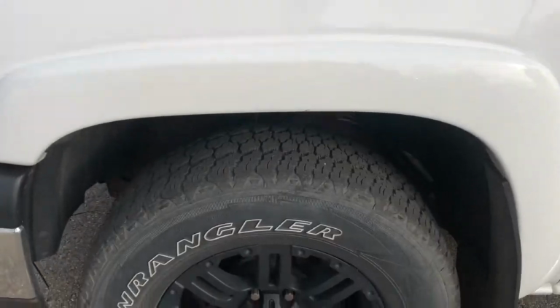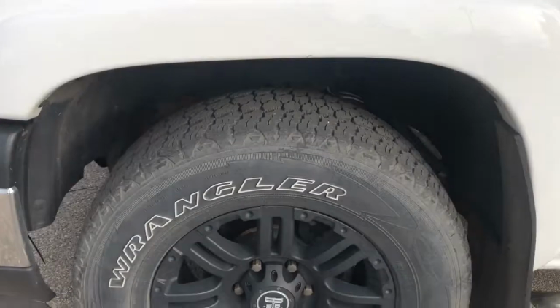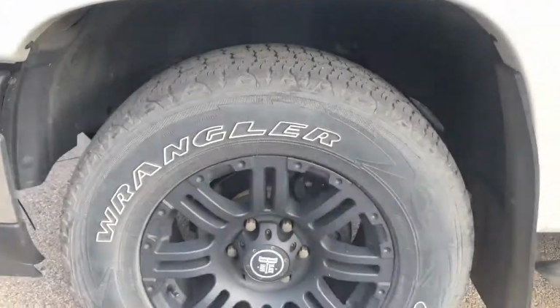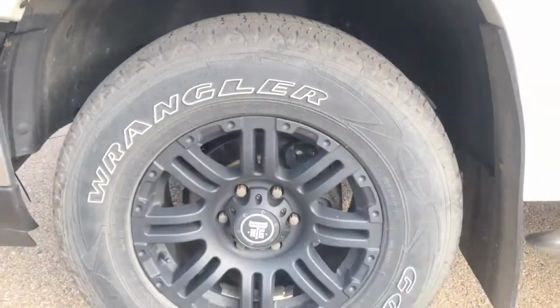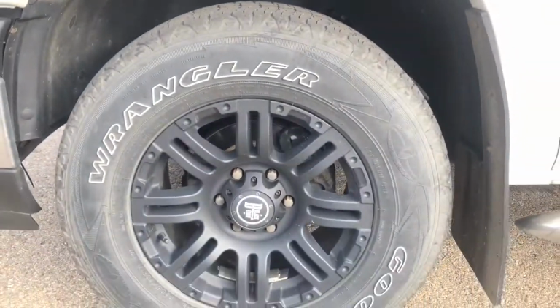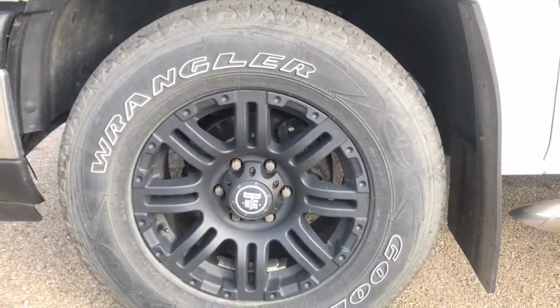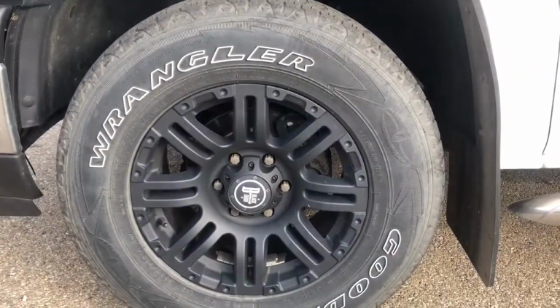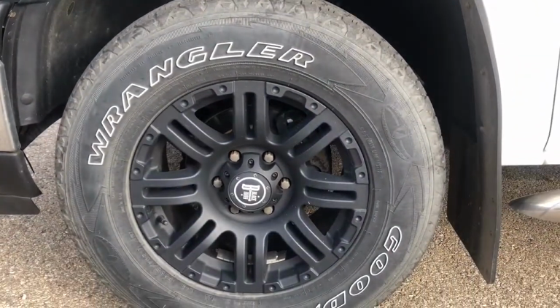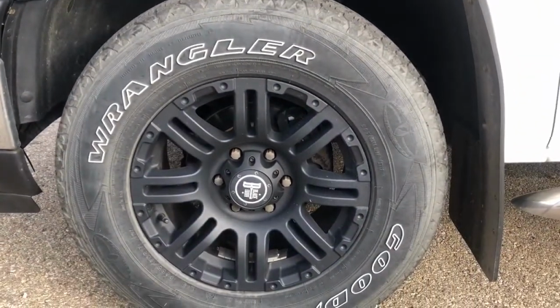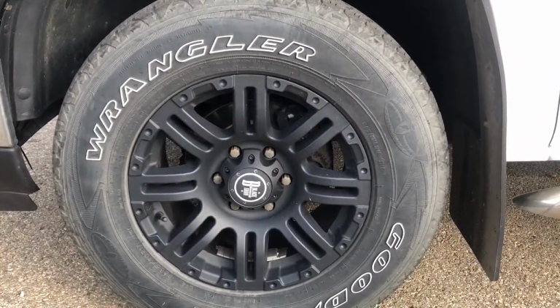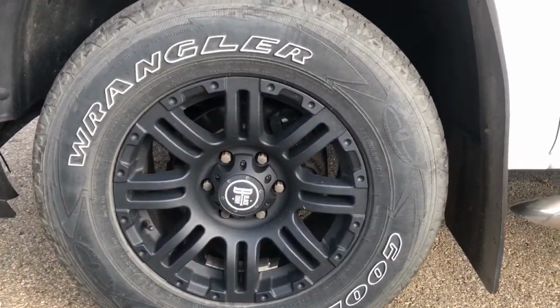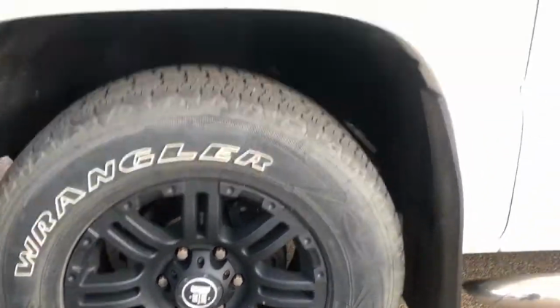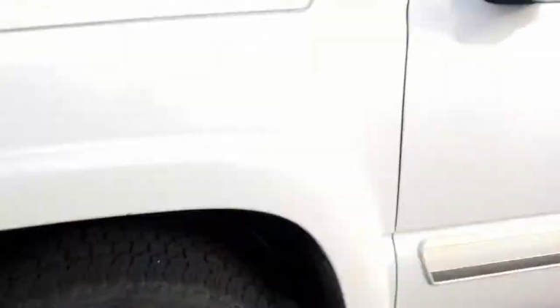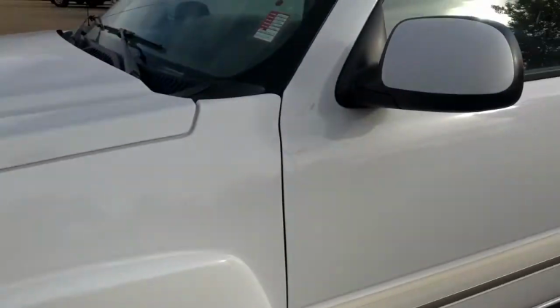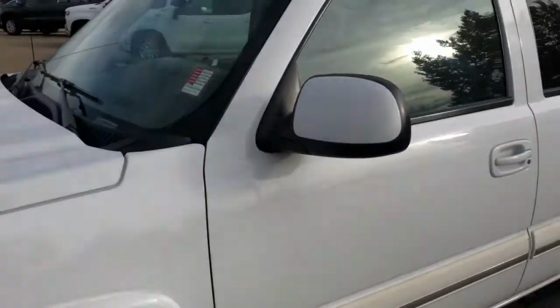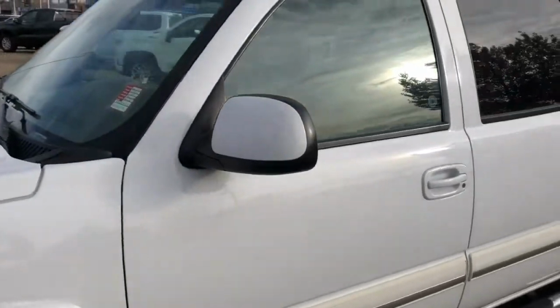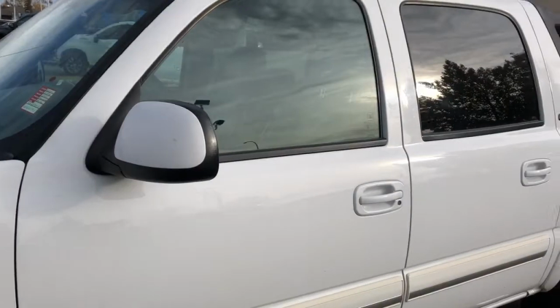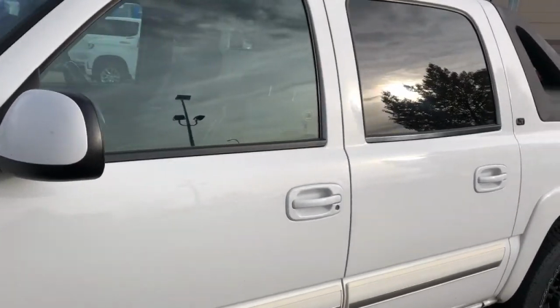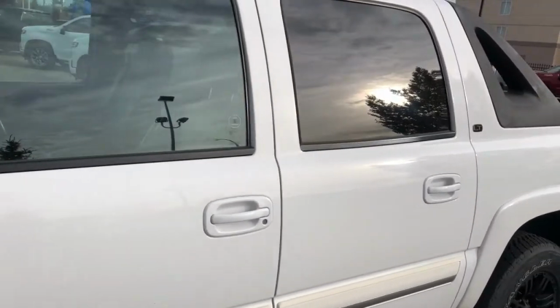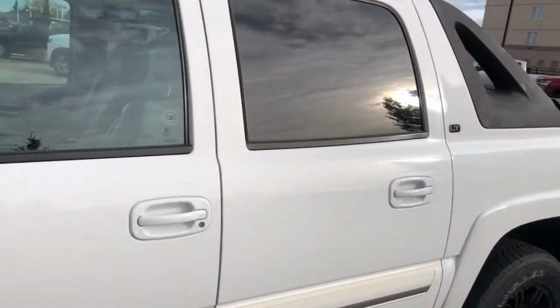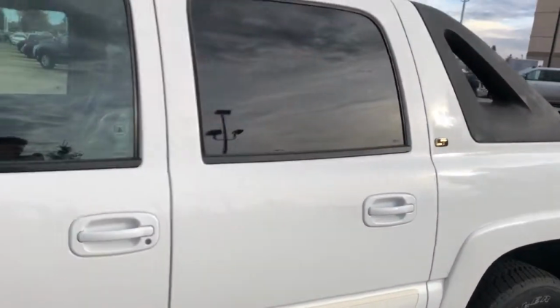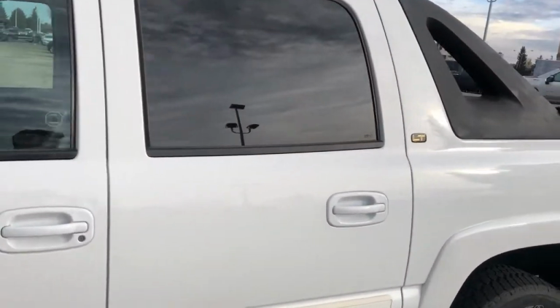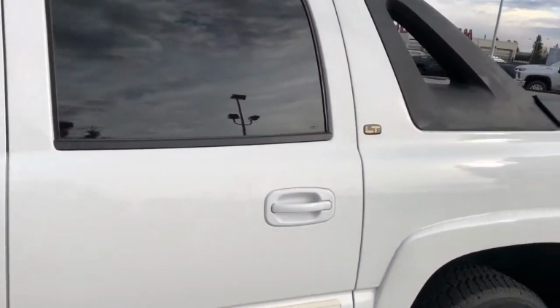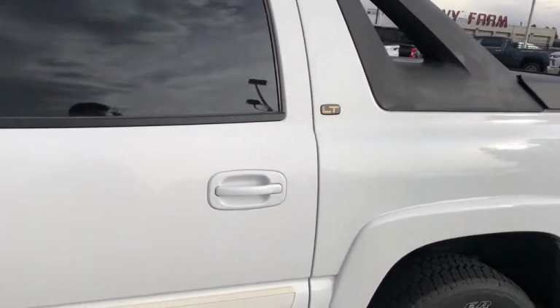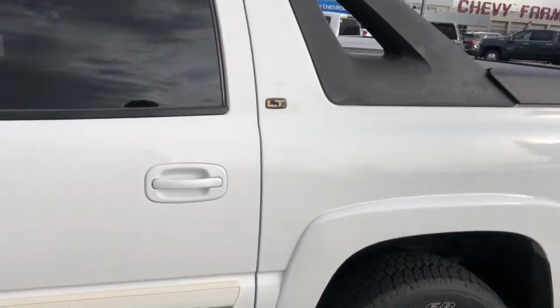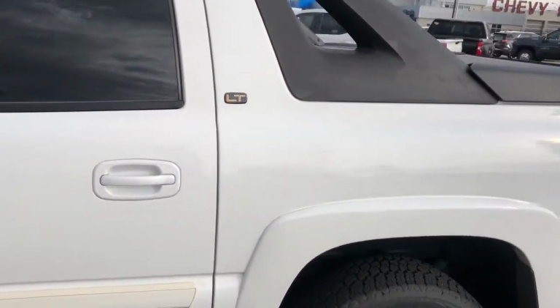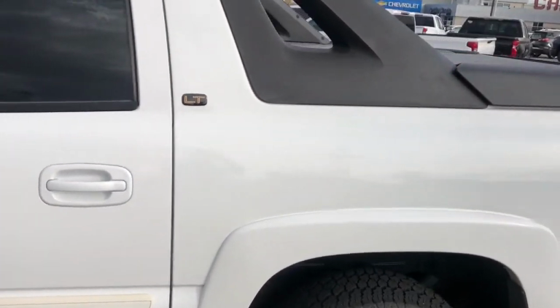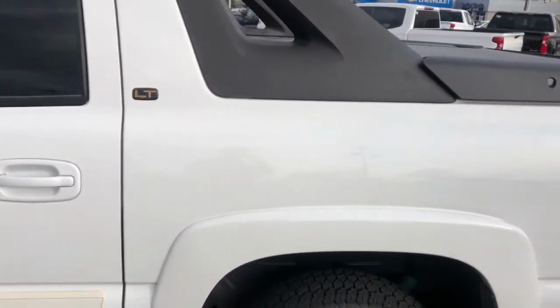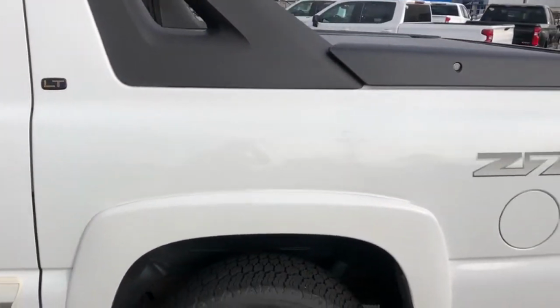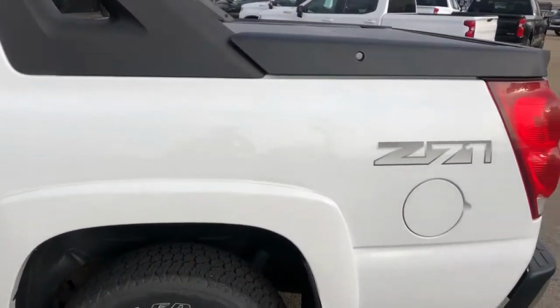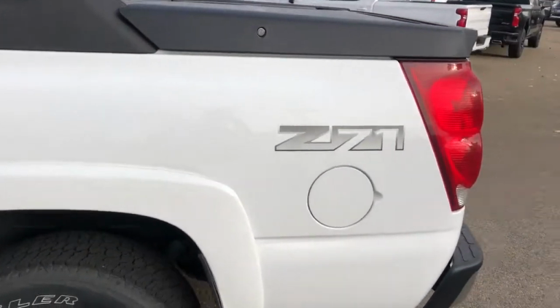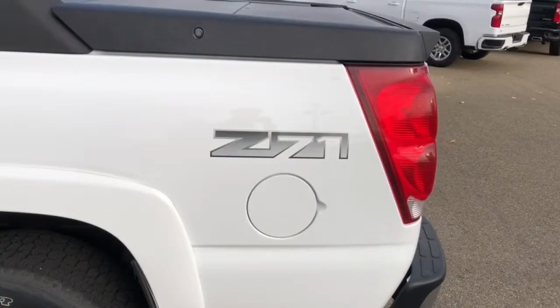Back onto the exterior, we can take a closer look at our black alloy rims. We have paint match mirror caps and door handles, rear privacy tint, as well as LT trim badging and Z71 badging.